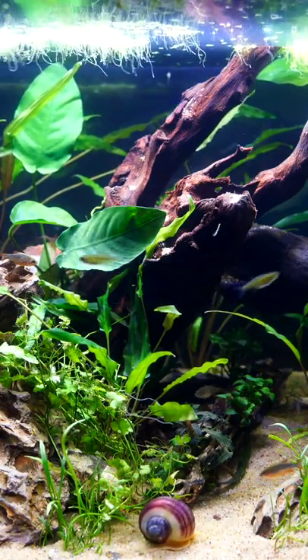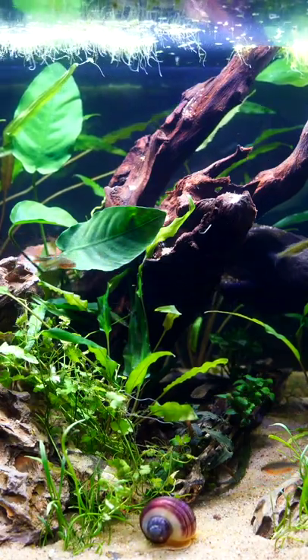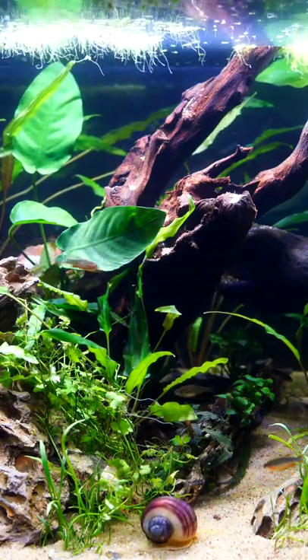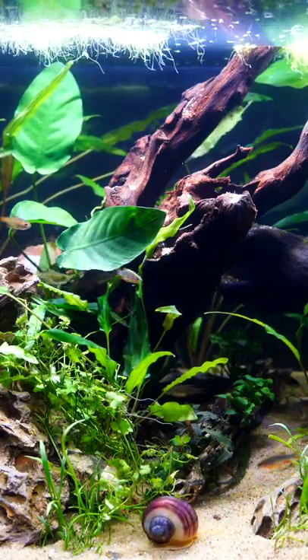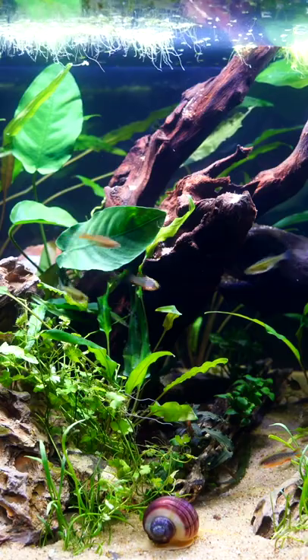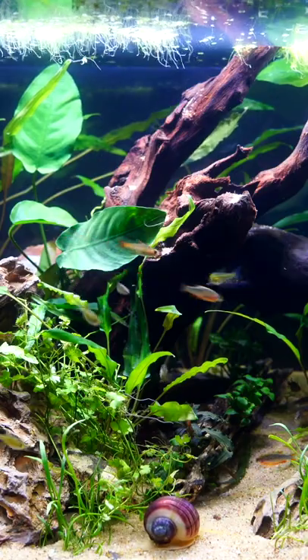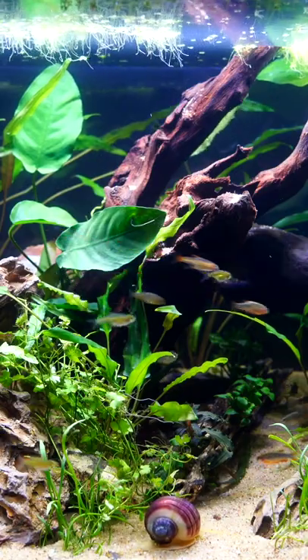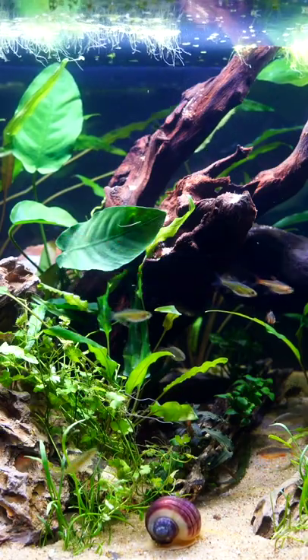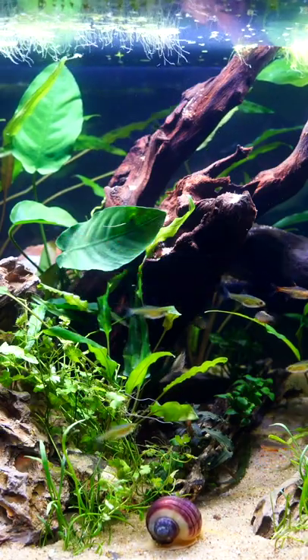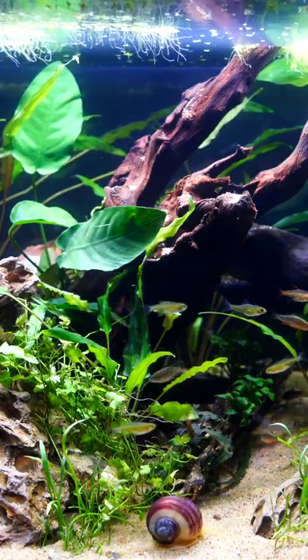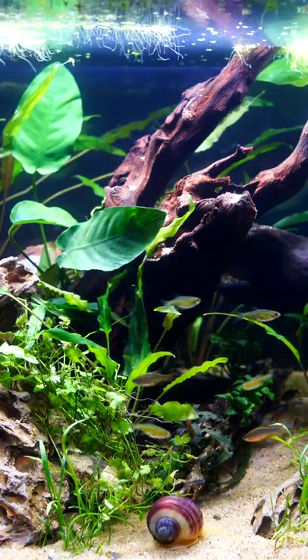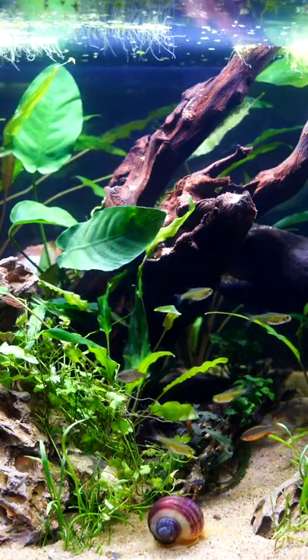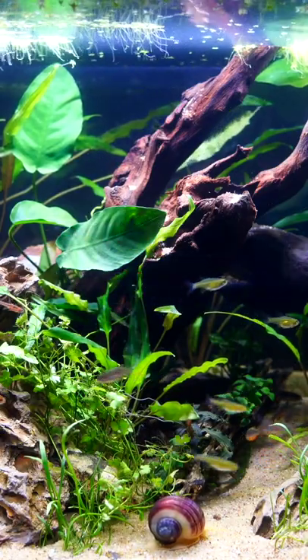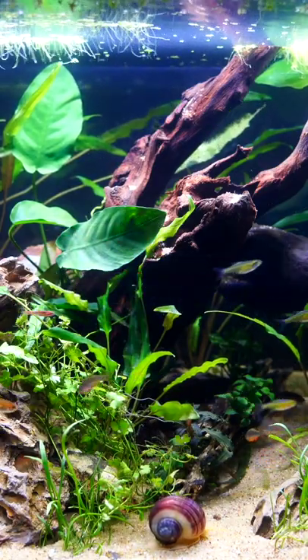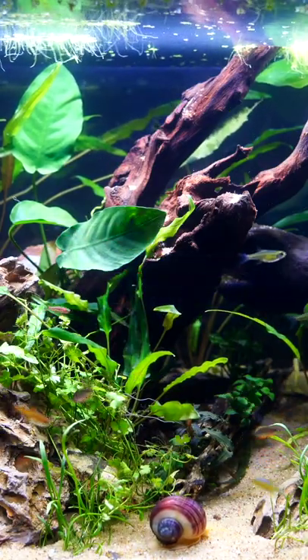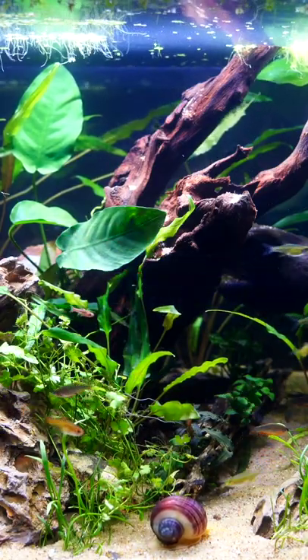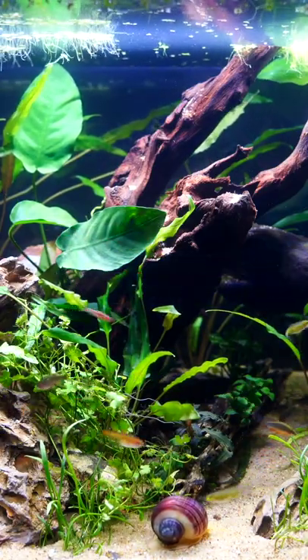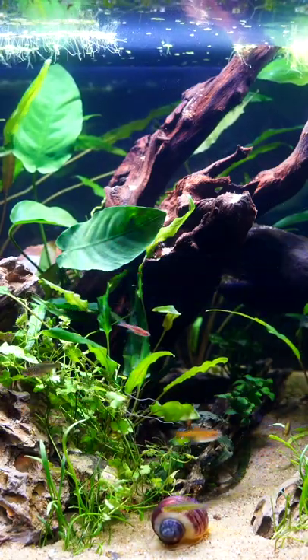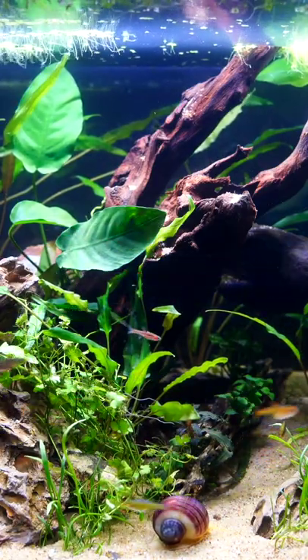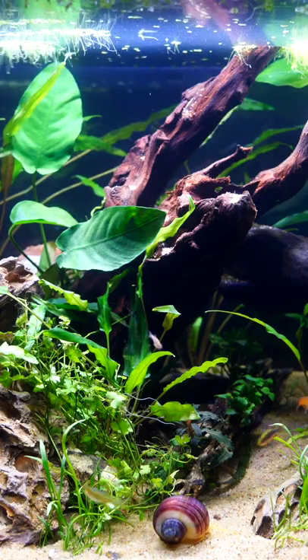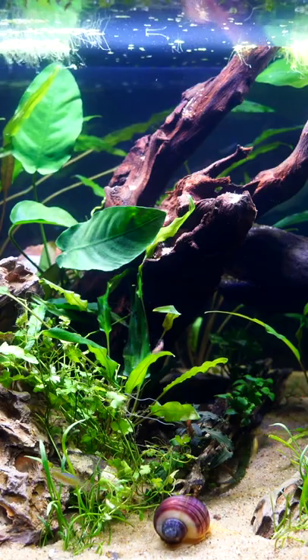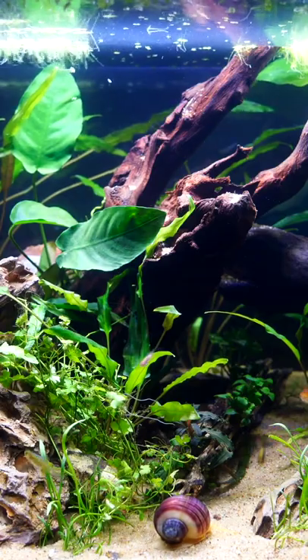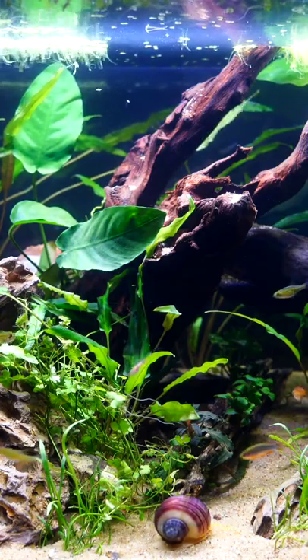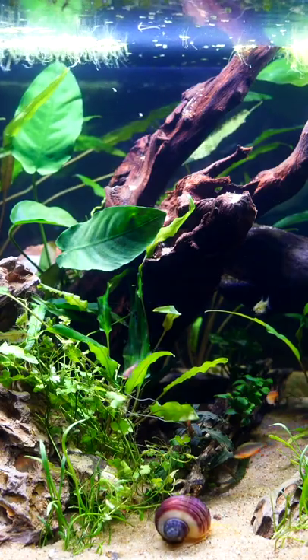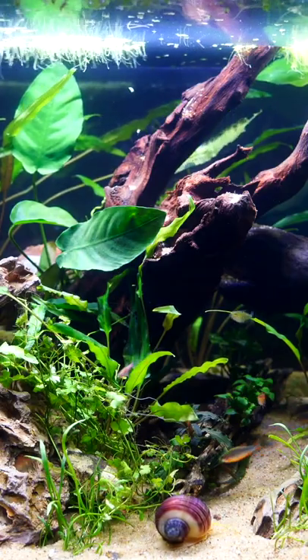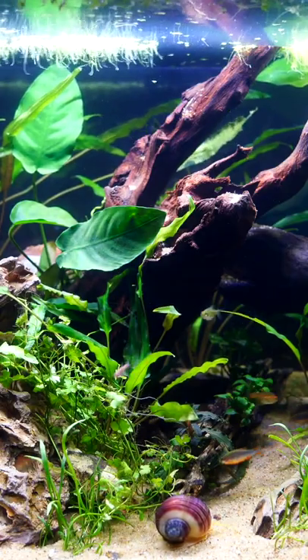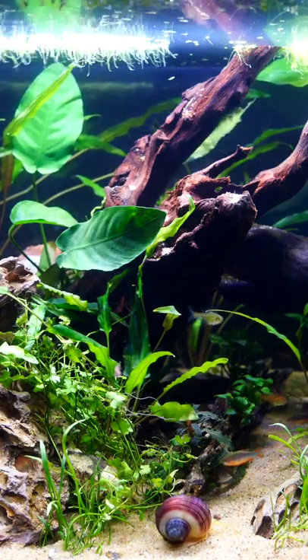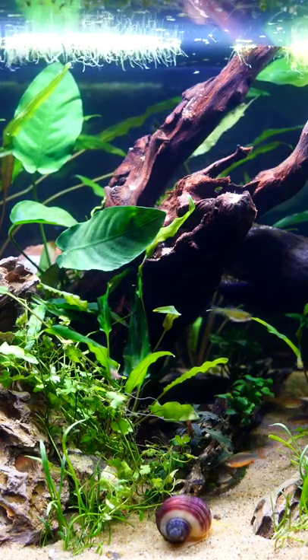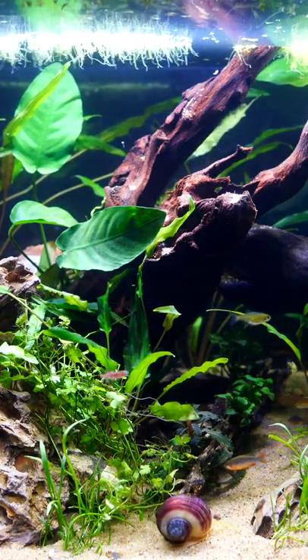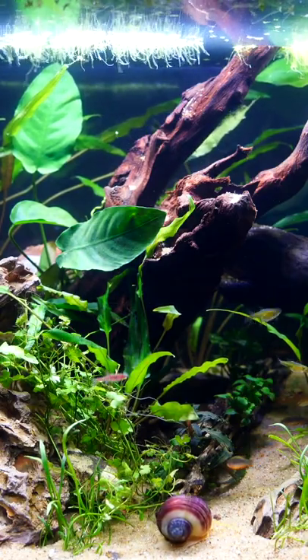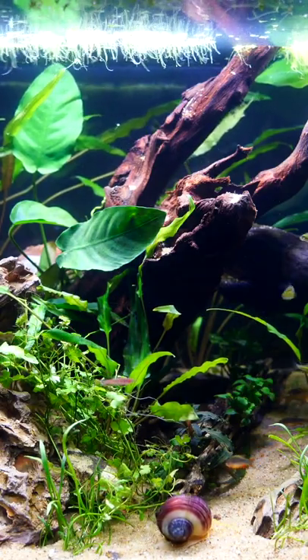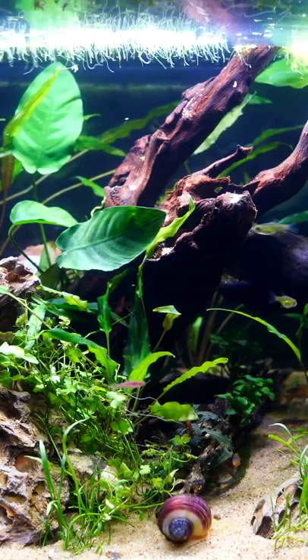If you haven't had an opportunity to try the green kubatai rasbora, I highly recommend it. If you want more information about this fish, check out the full species profile on Primetime Aquatics YouTube channel.